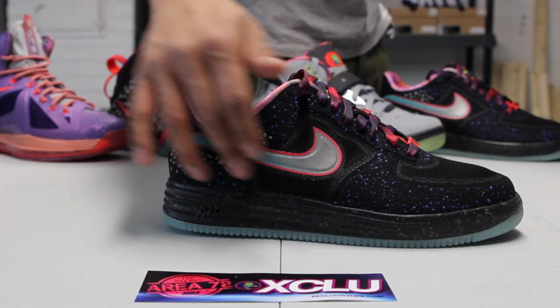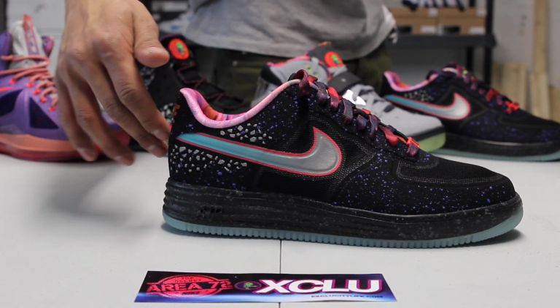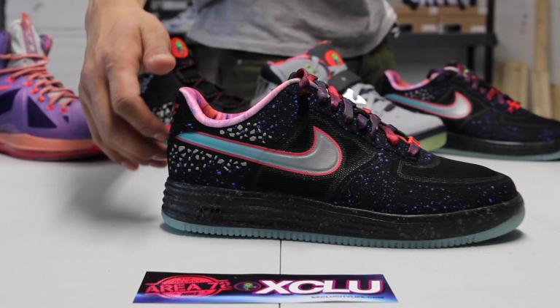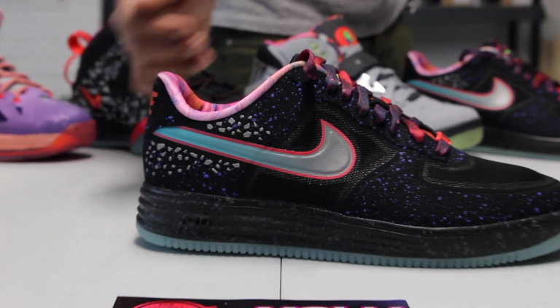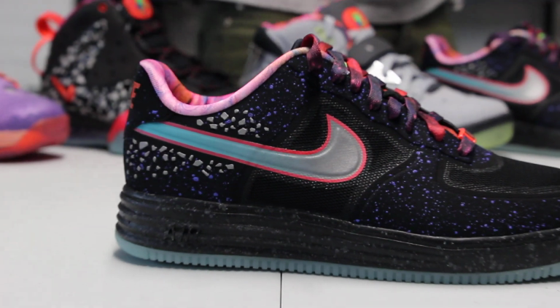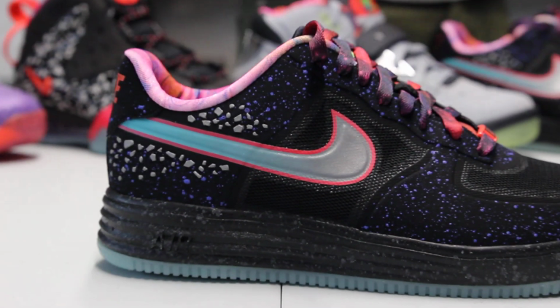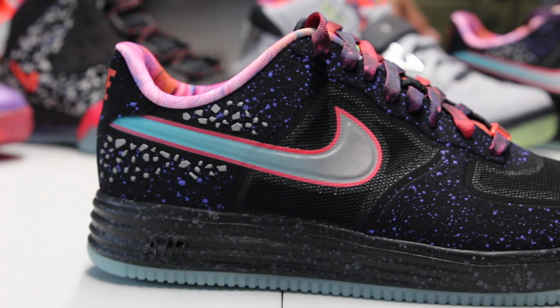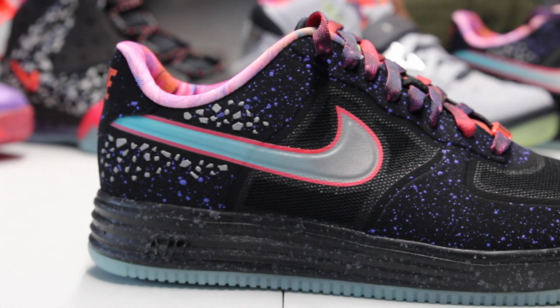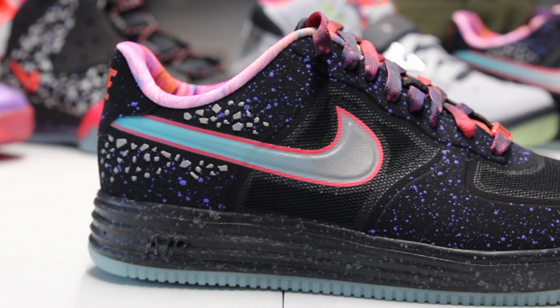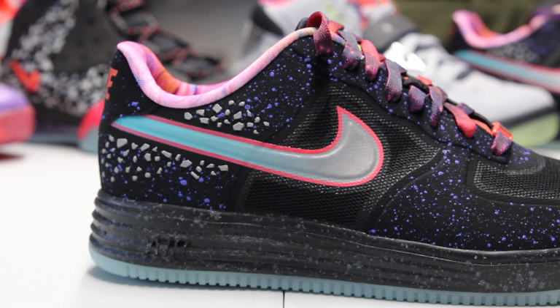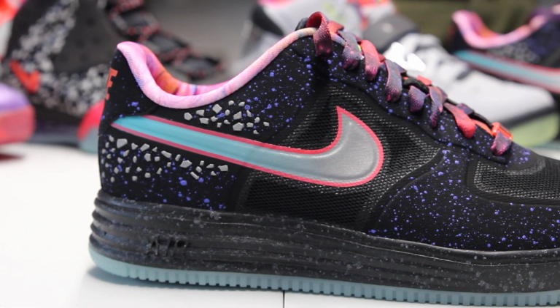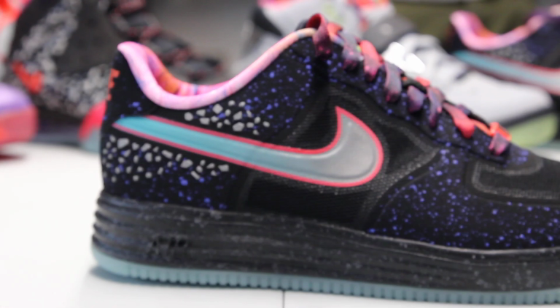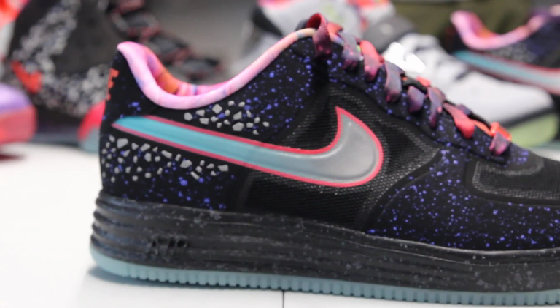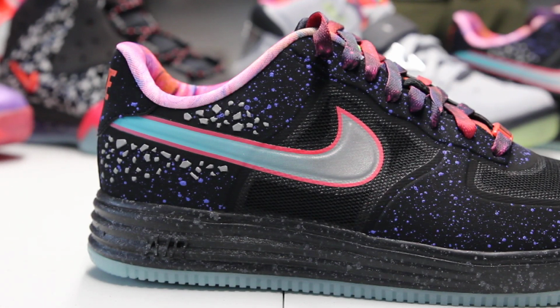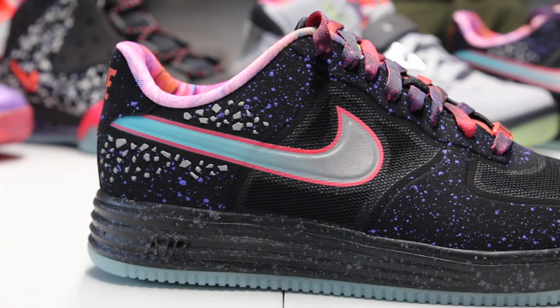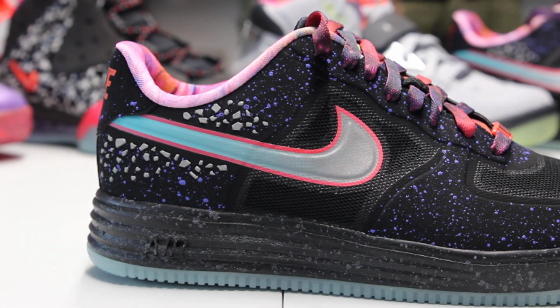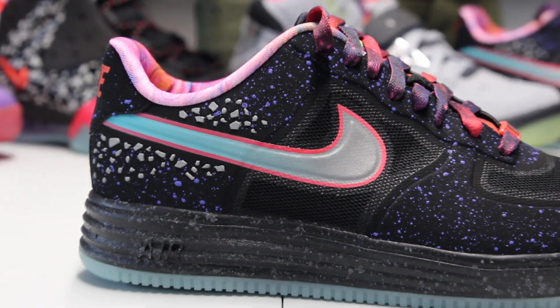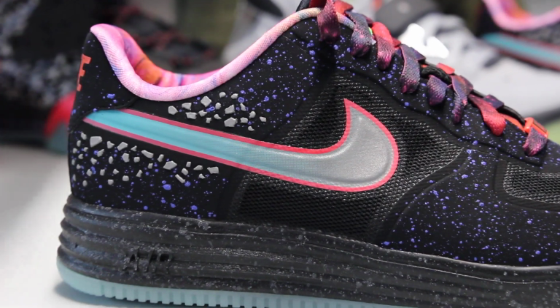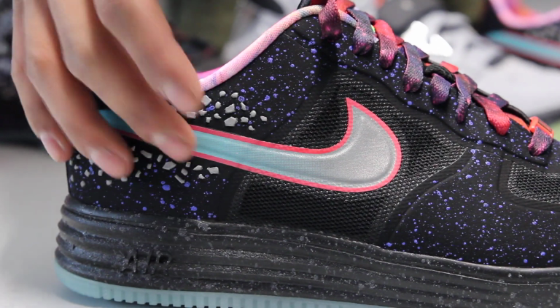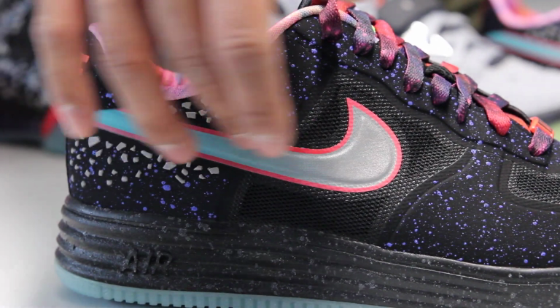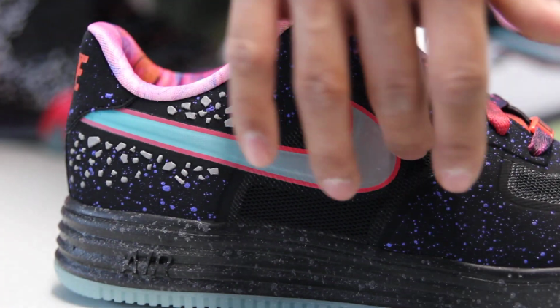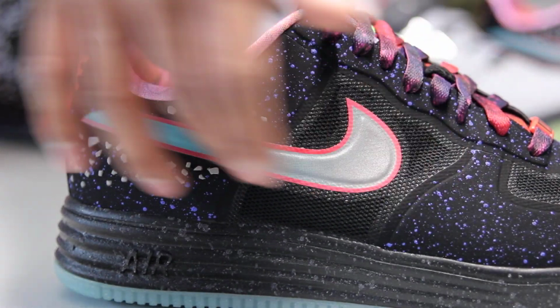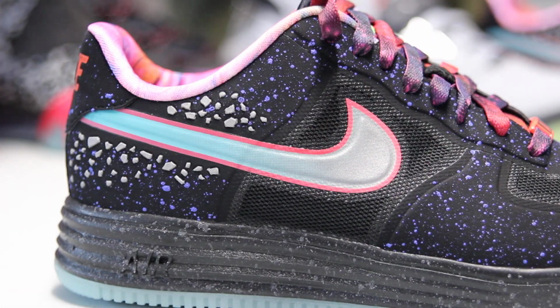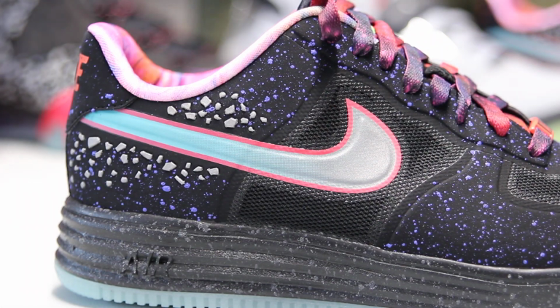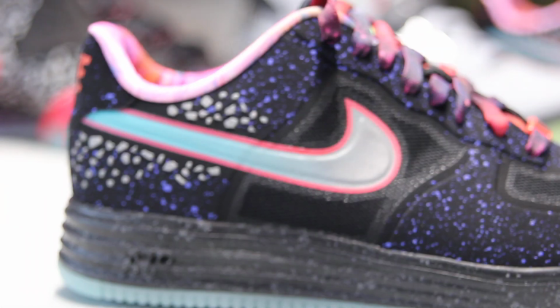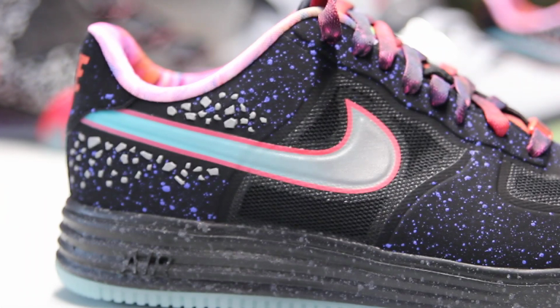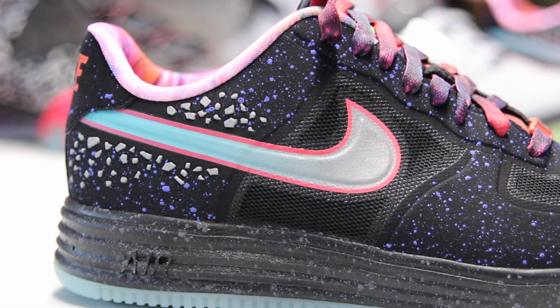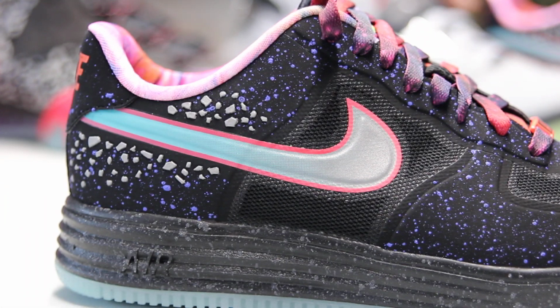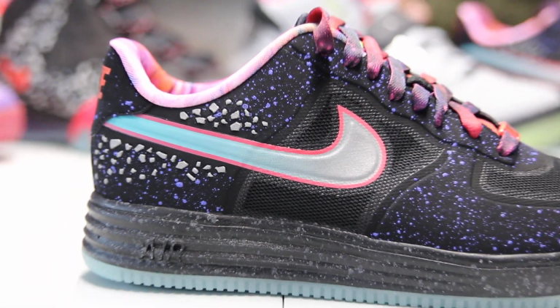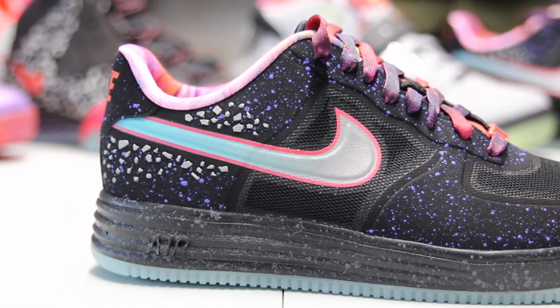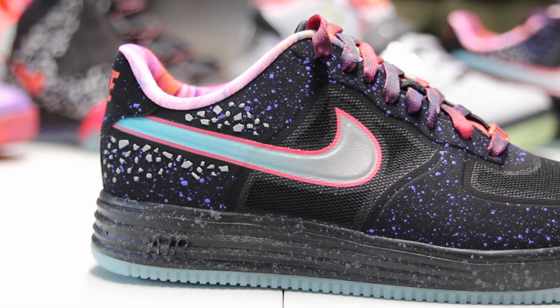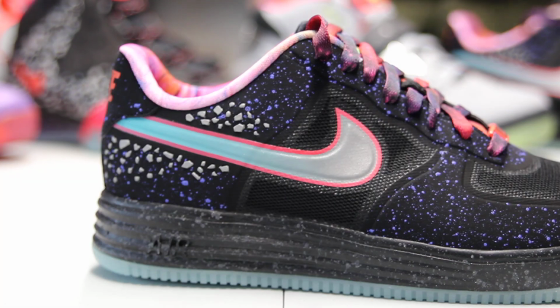One thing that's really cool about the shoe is that you got a 3M gradient design on the swoosh that goes from metallic silver to a teal colorway. You also got that crimson highlight contour.